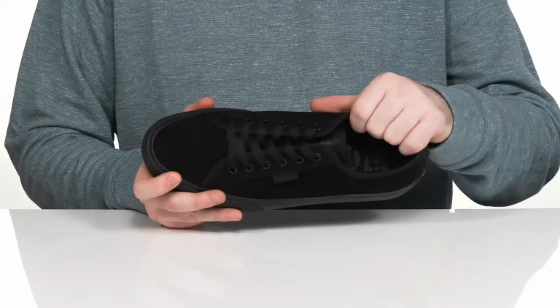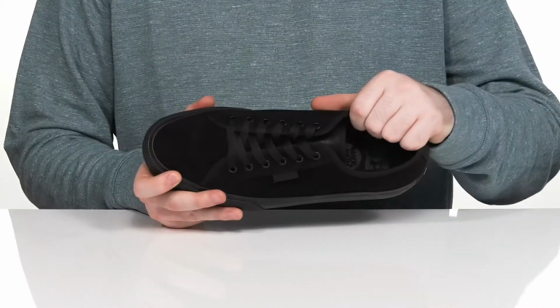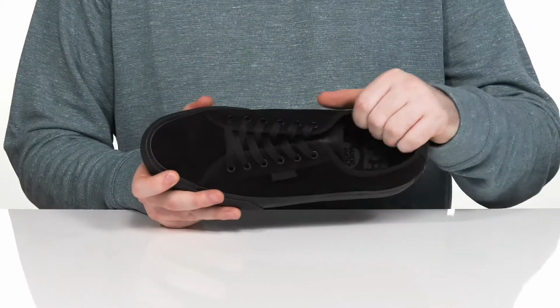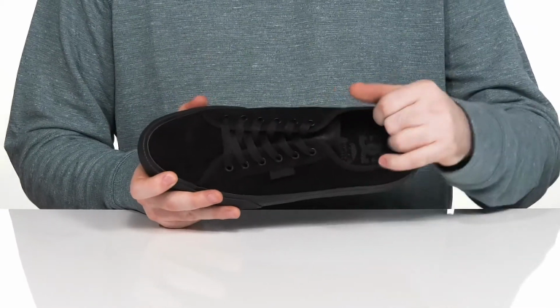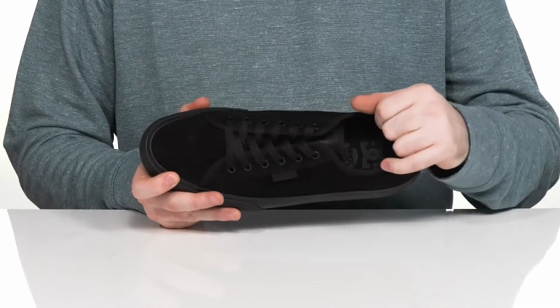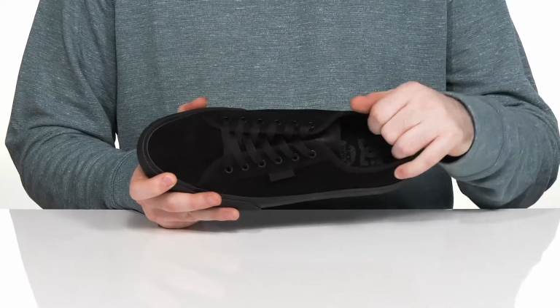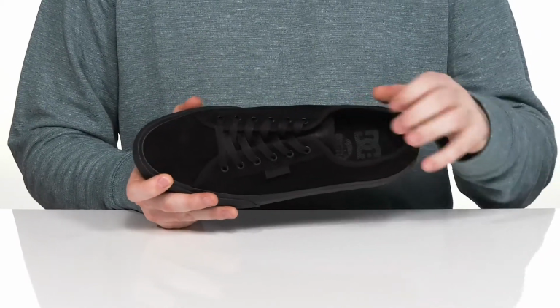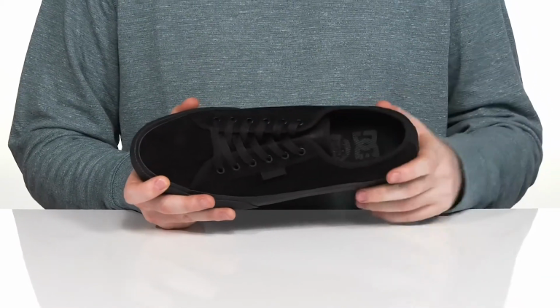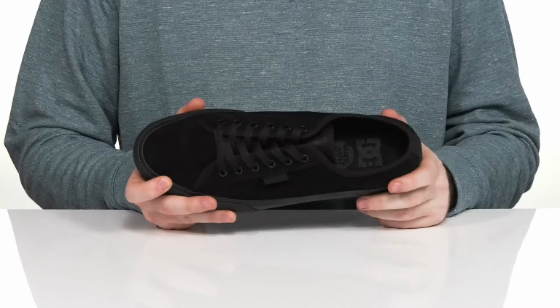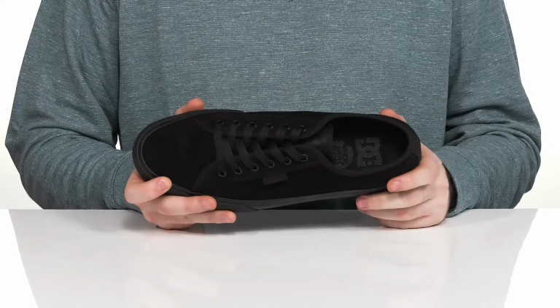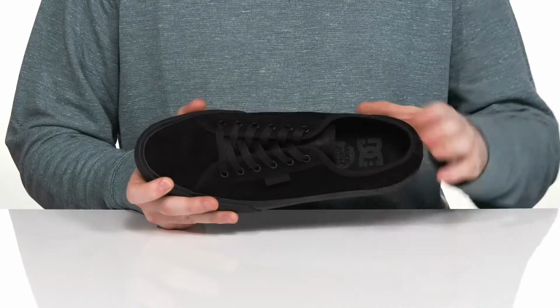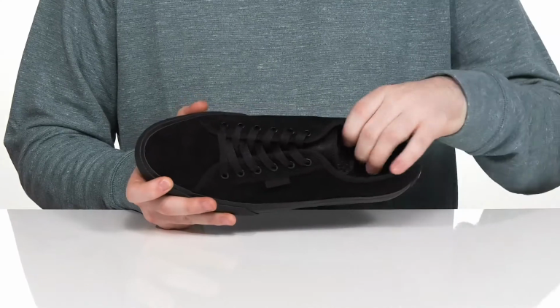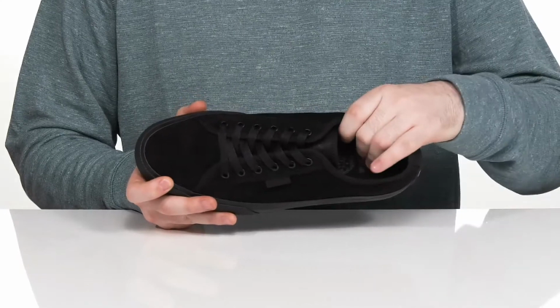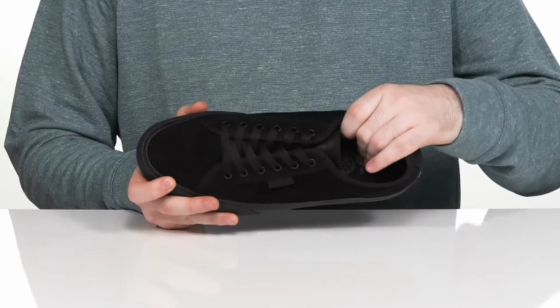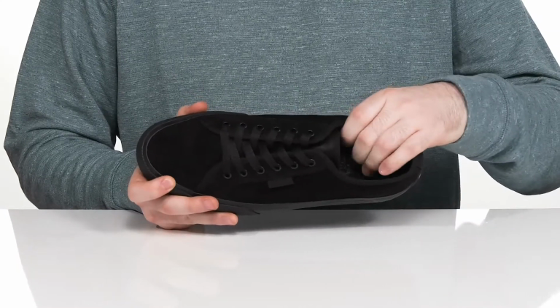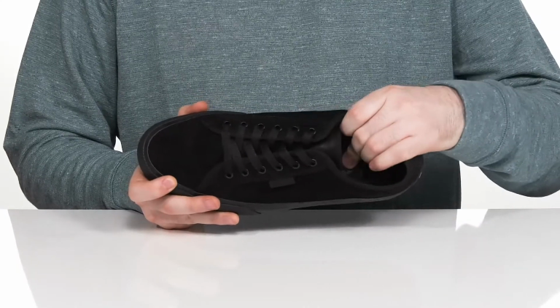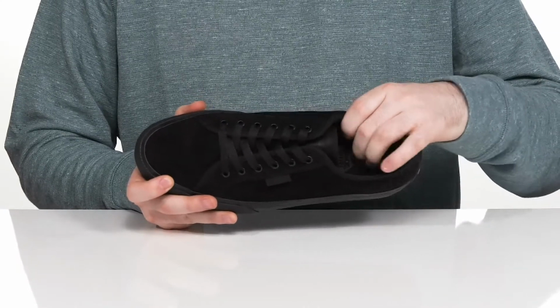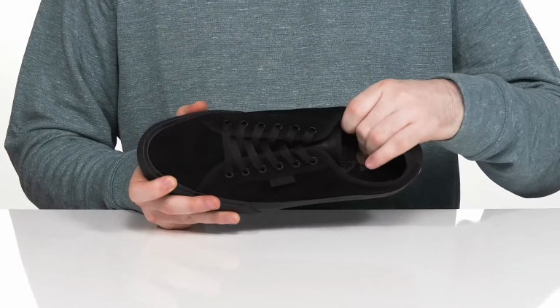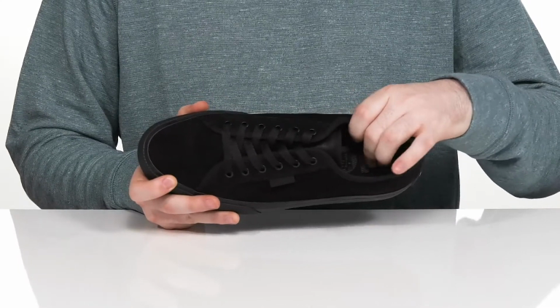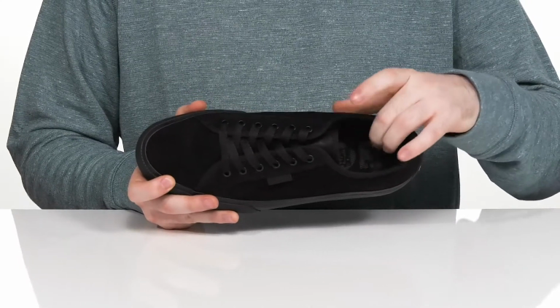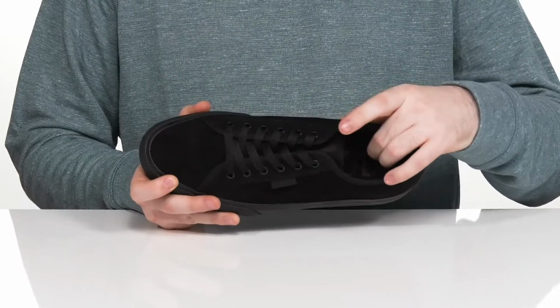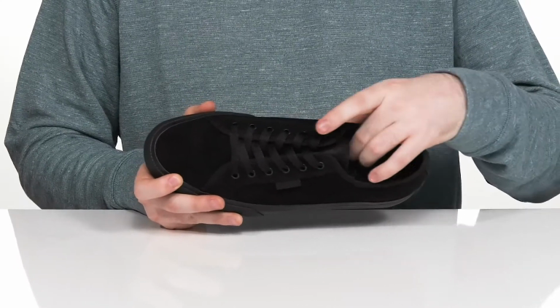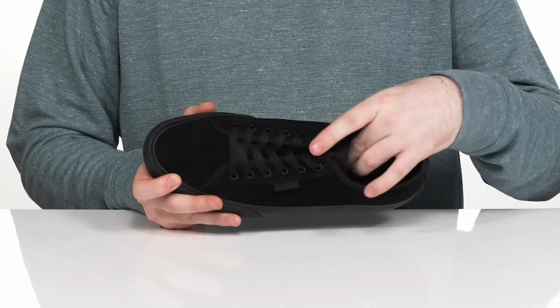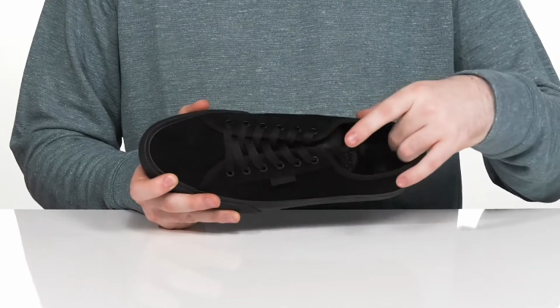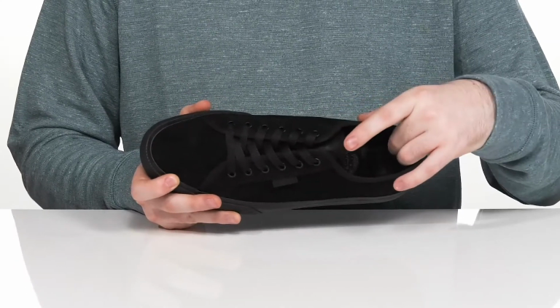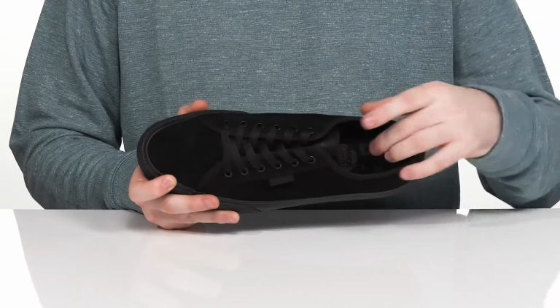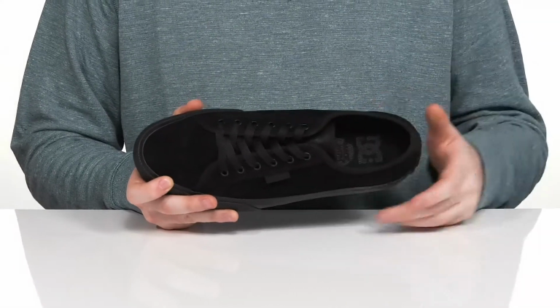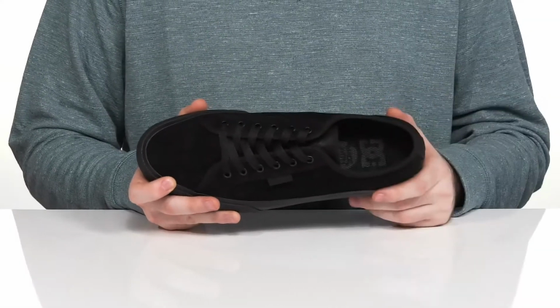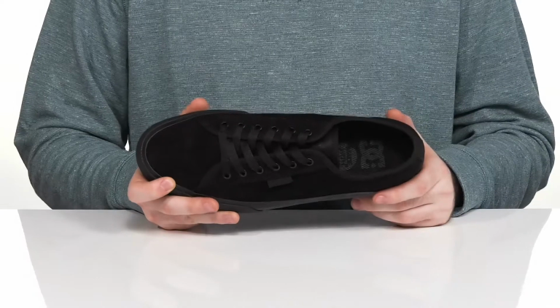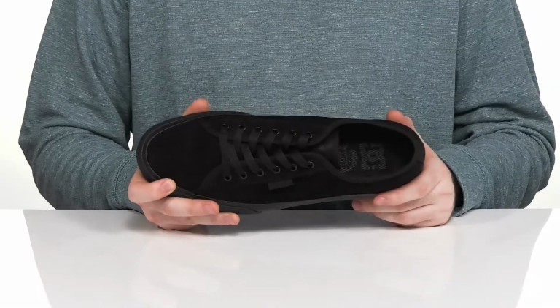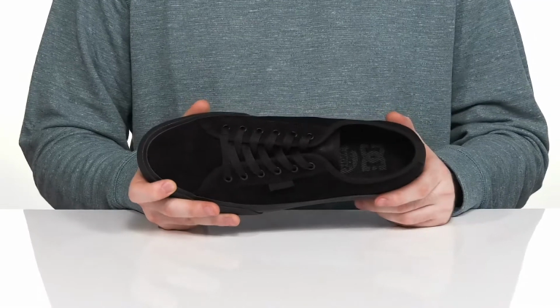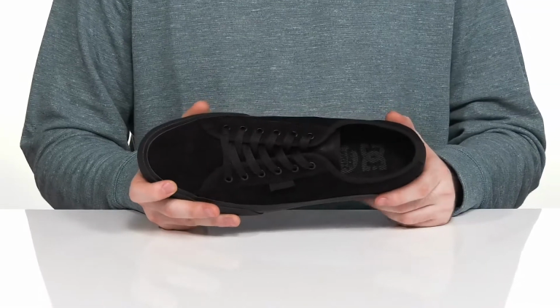The inside lining is canvas to keep it nice and cool, with a comfortable foam footbed in the bottom that has extra cushioning especially in the footbed for some shock absorption.